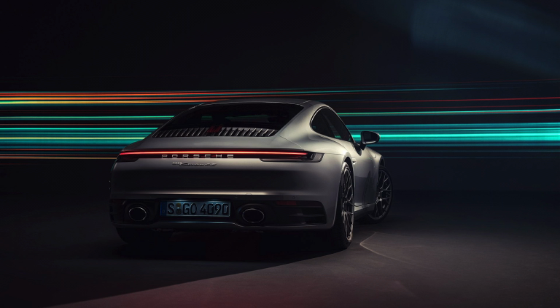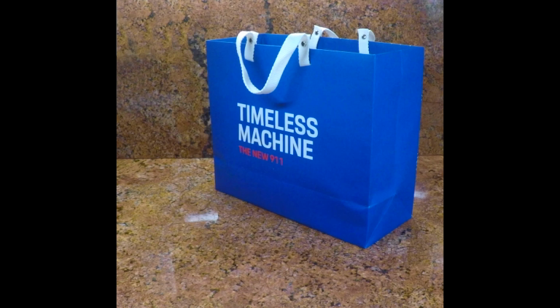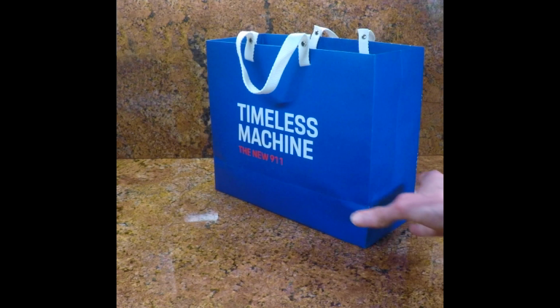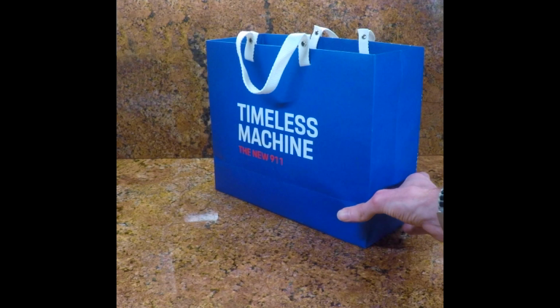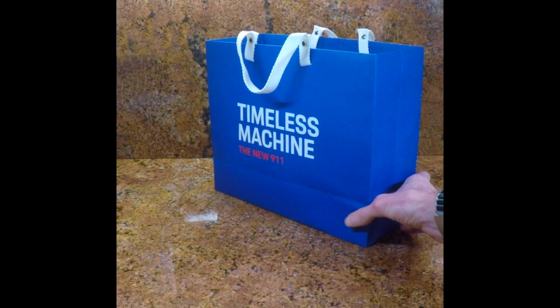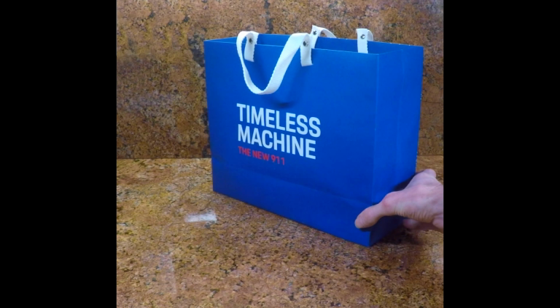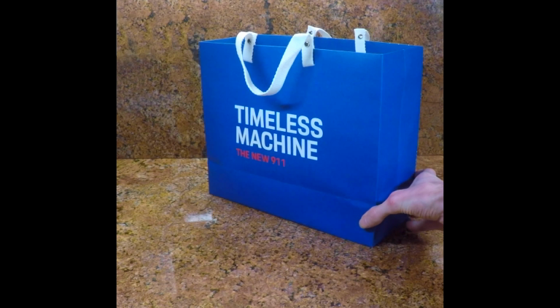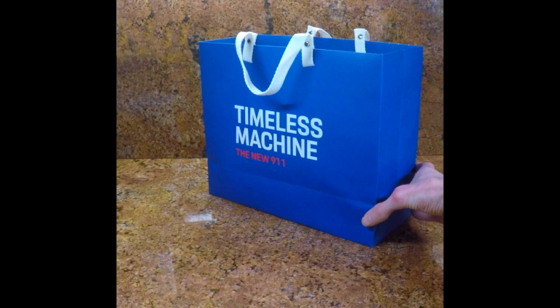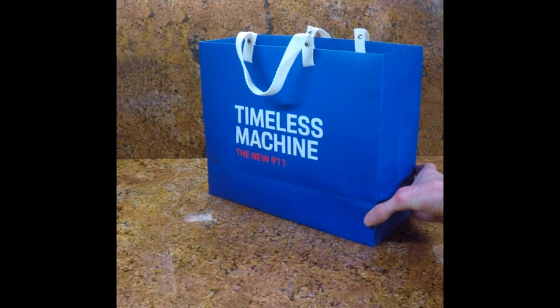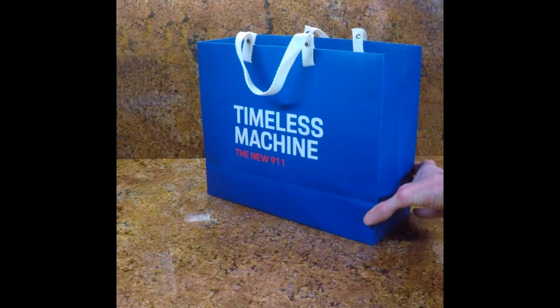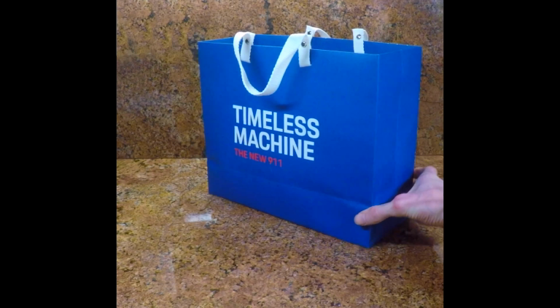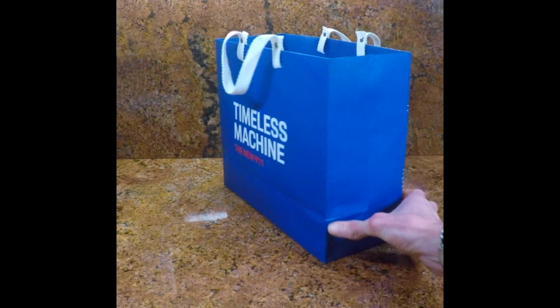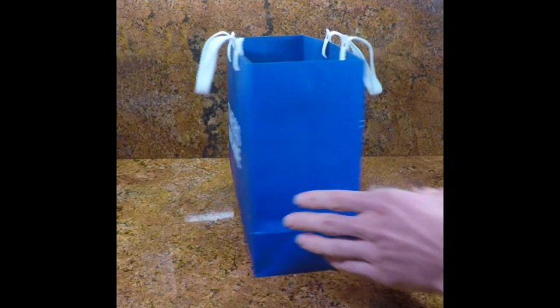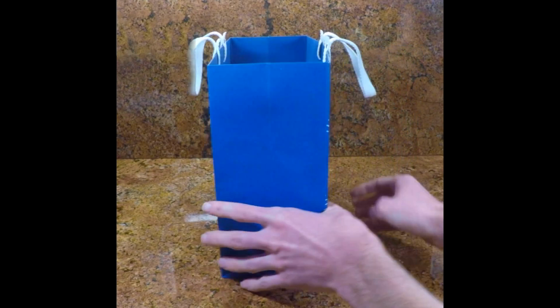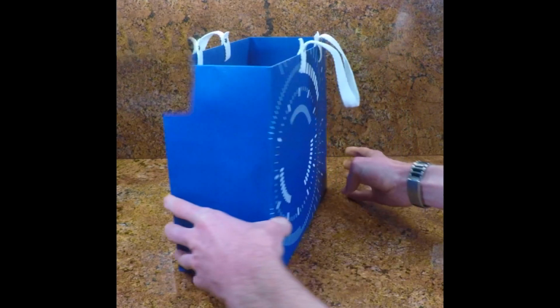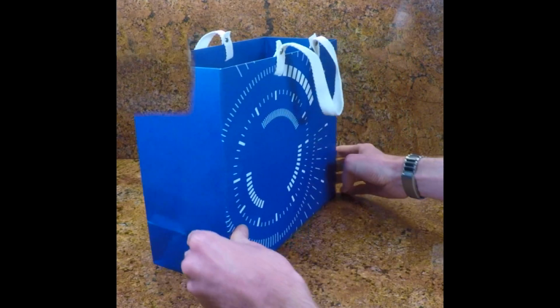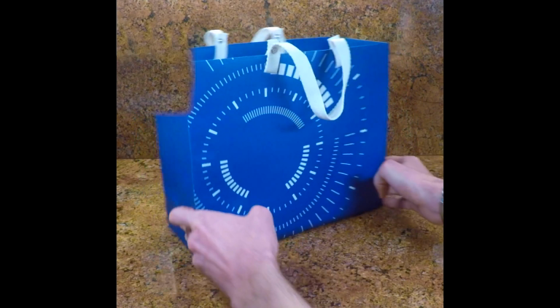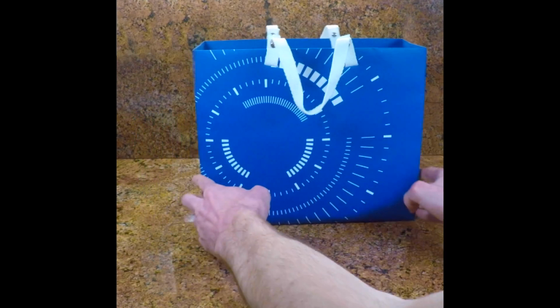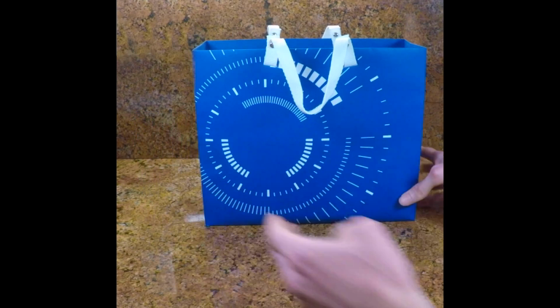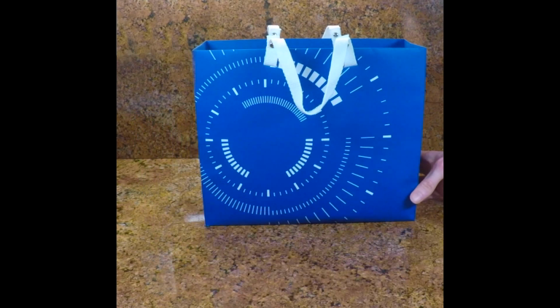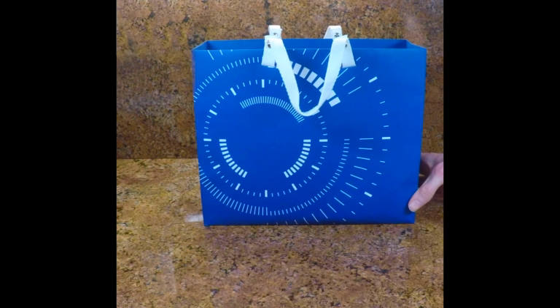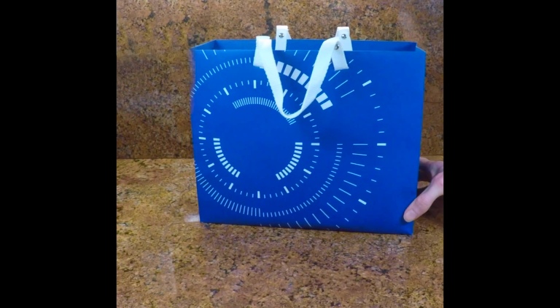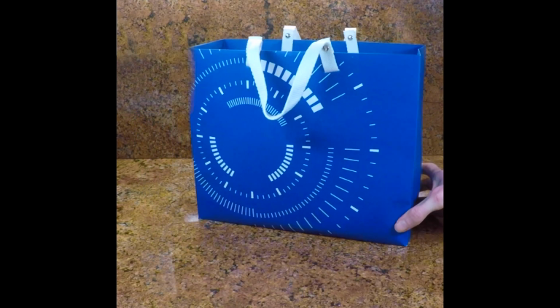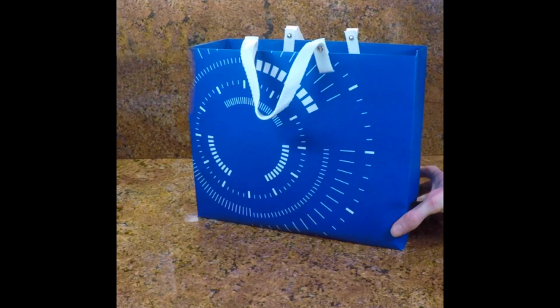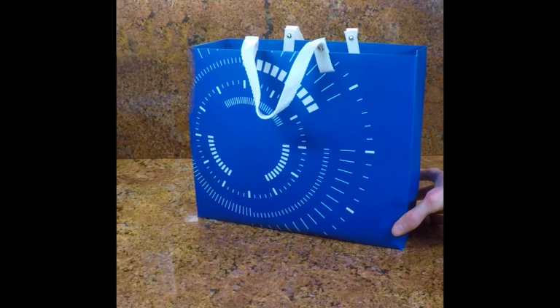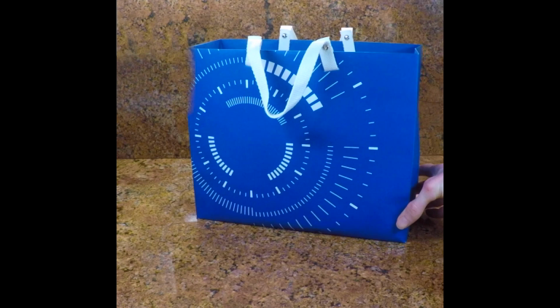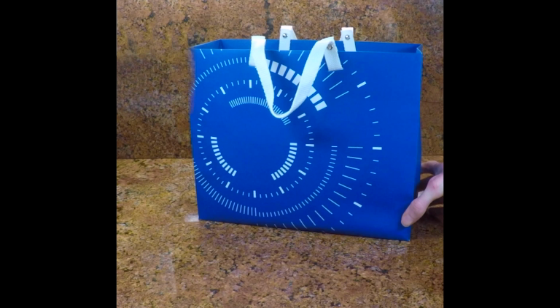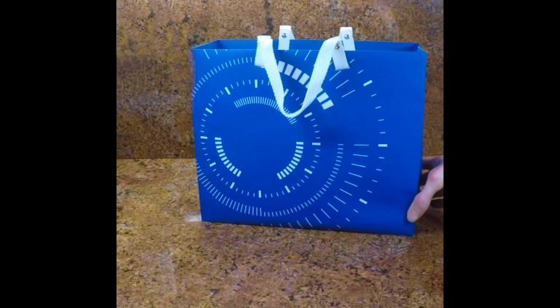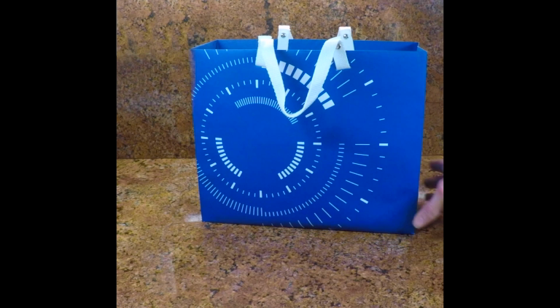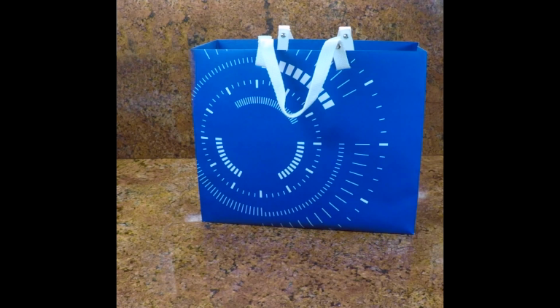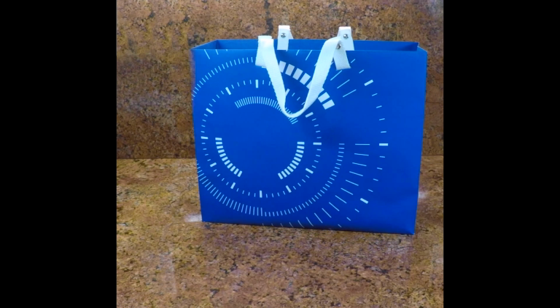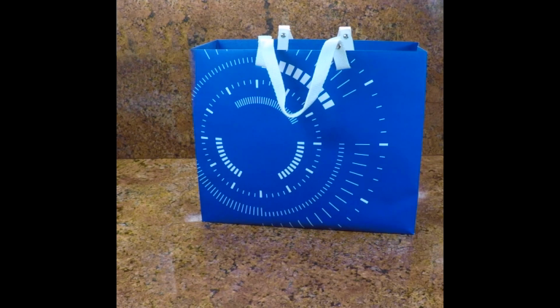This is the design of the bag. This is the front. The rear has this cool swirl design on it.